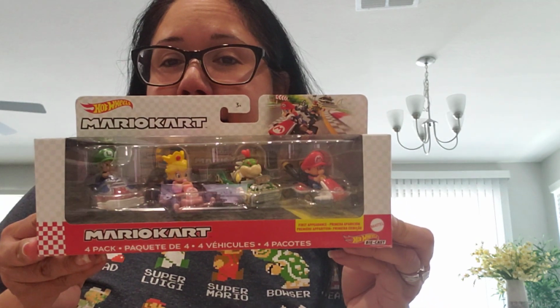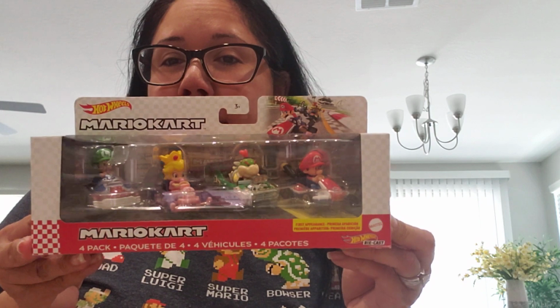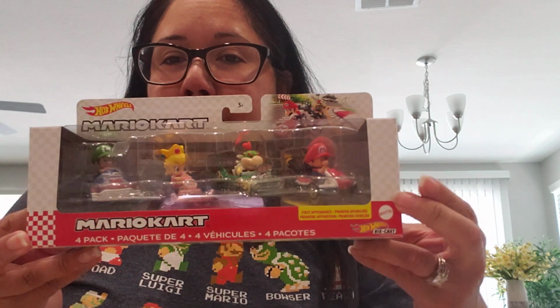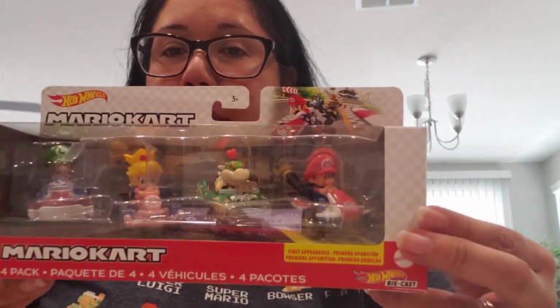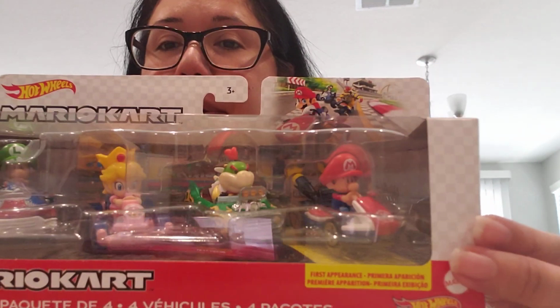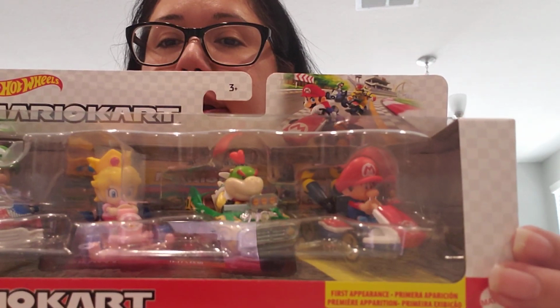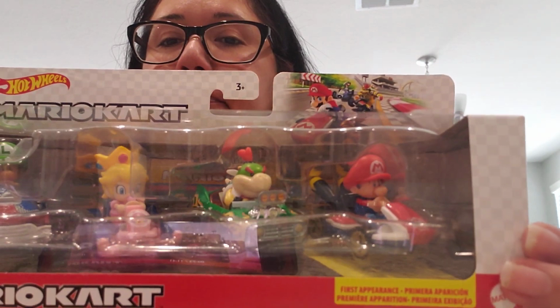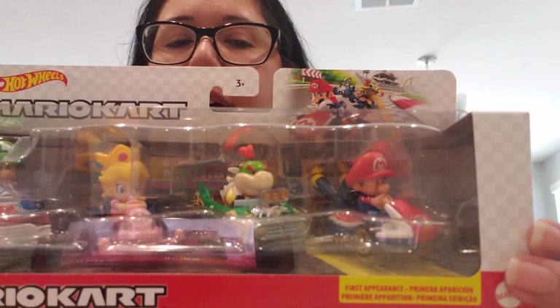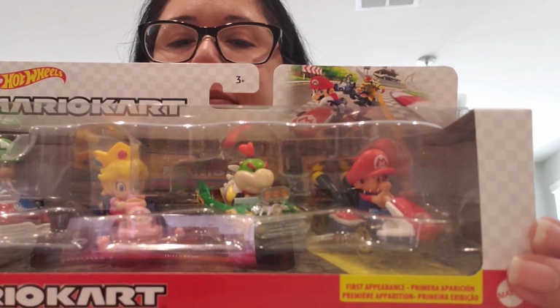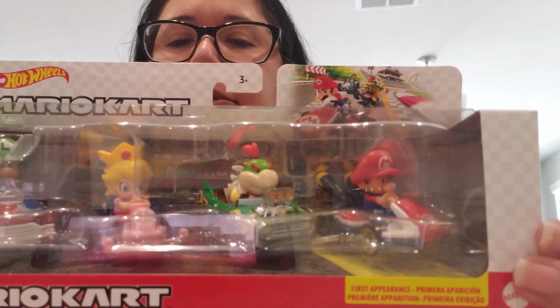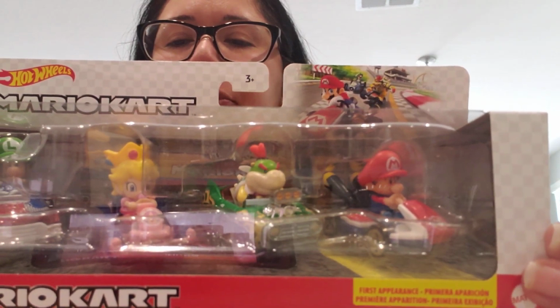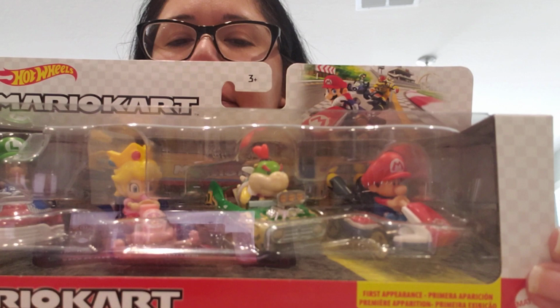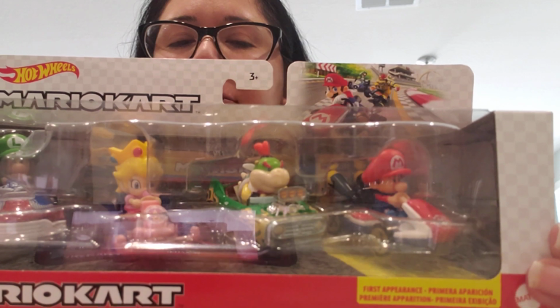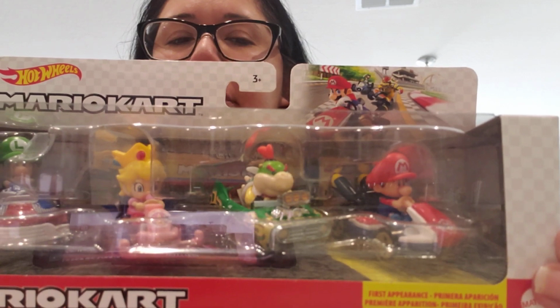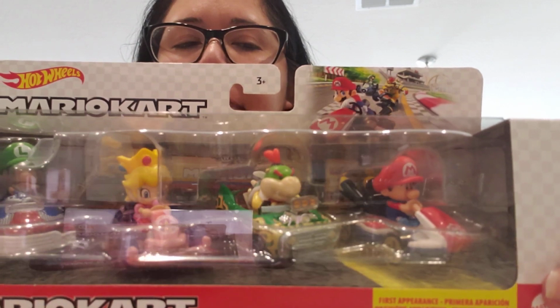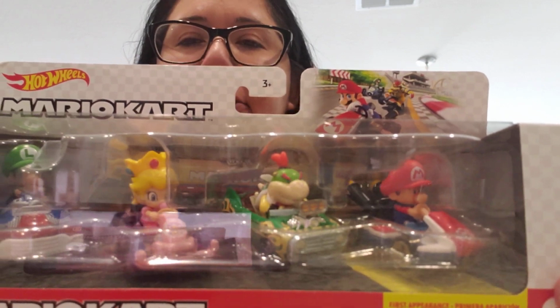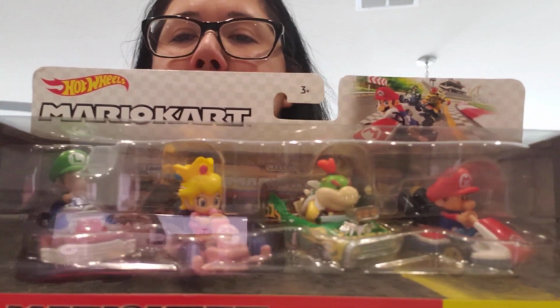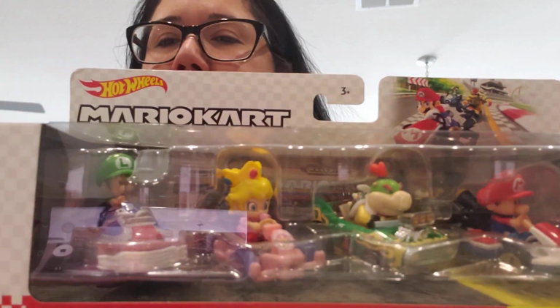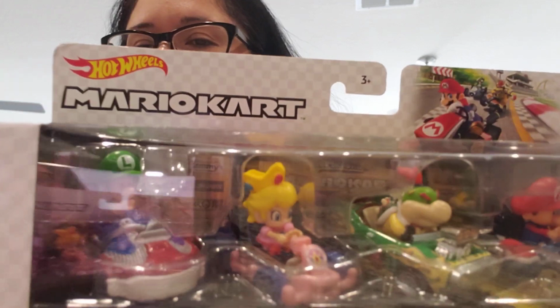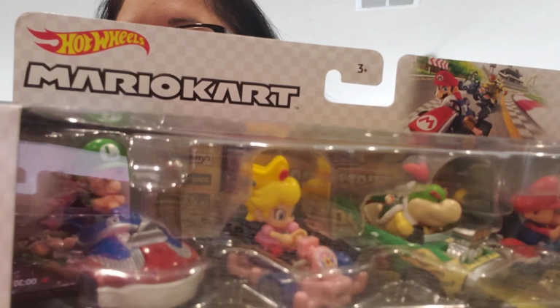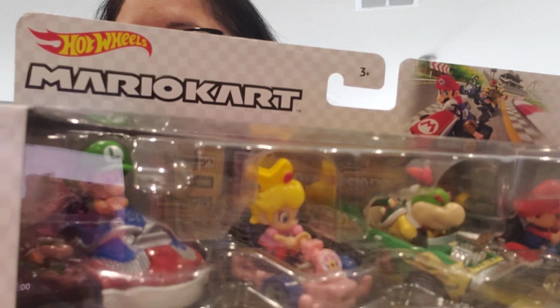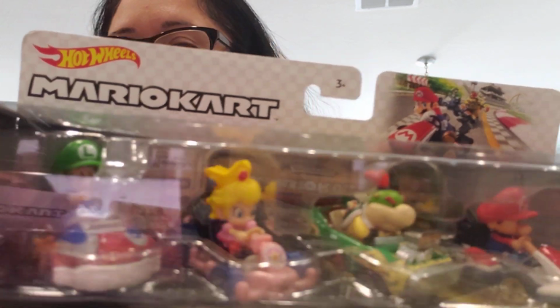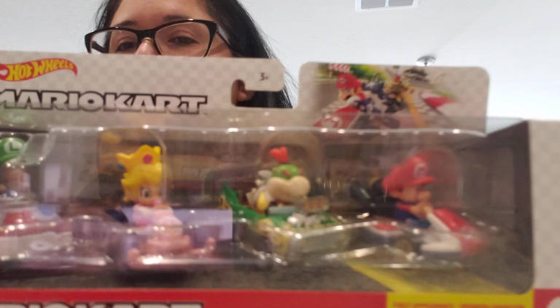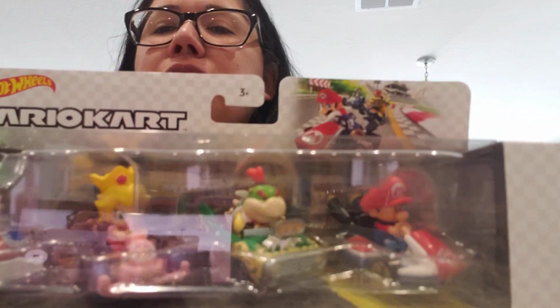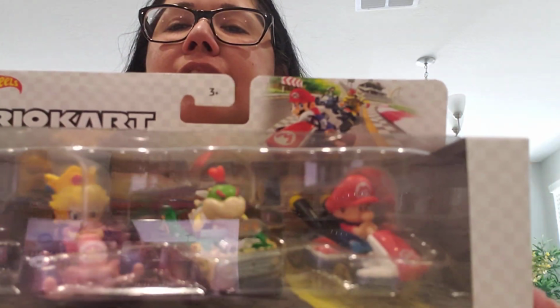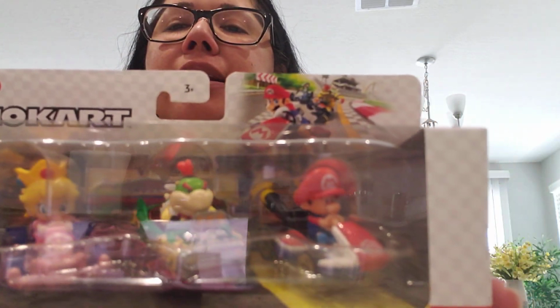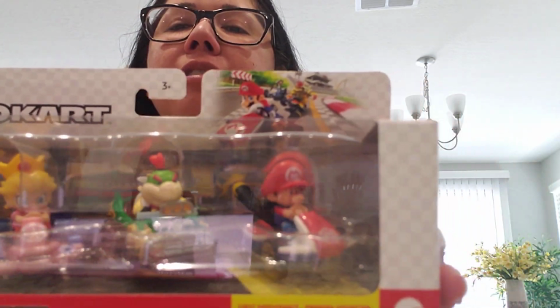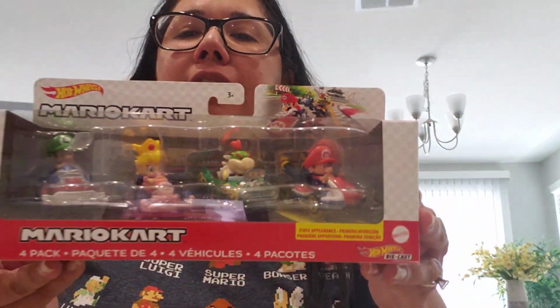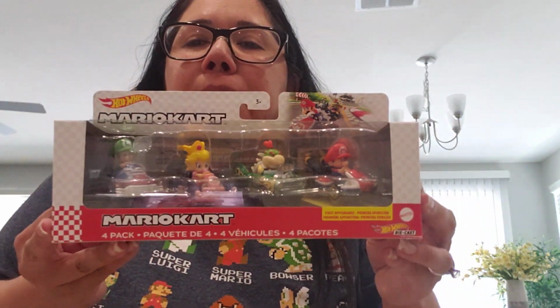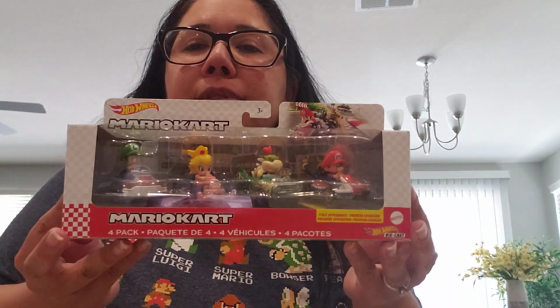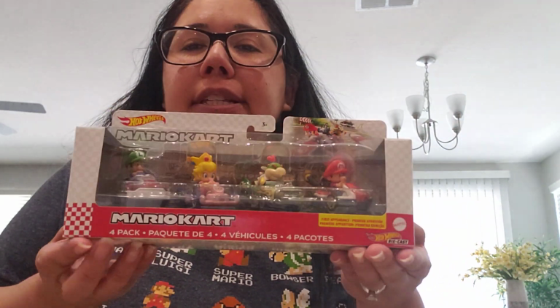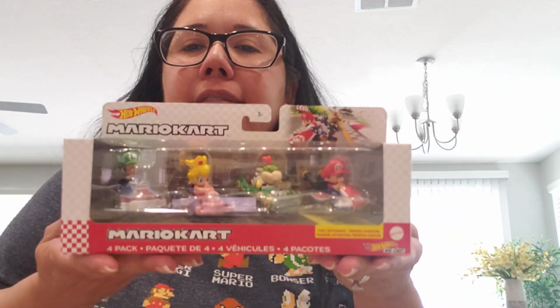So it has Baby Mario, Bowser Jr., Baby Peach, and Baby Luigi. I'll get a little closer so you guys can see it. I'm super excited to have this.